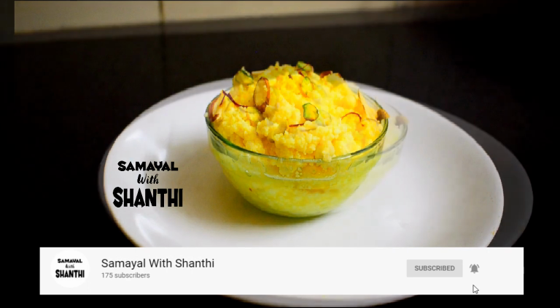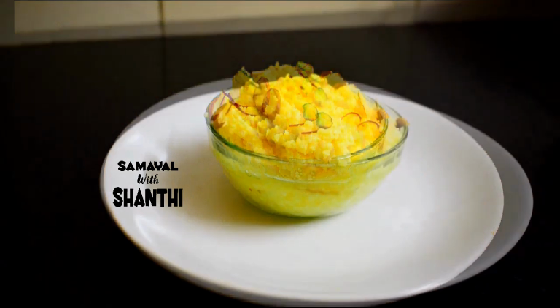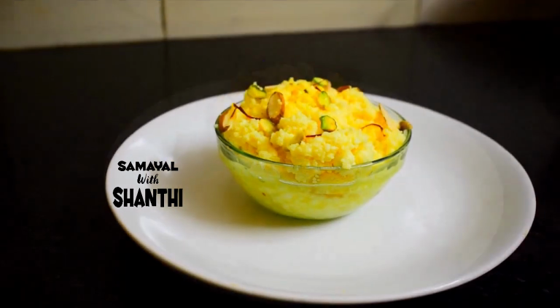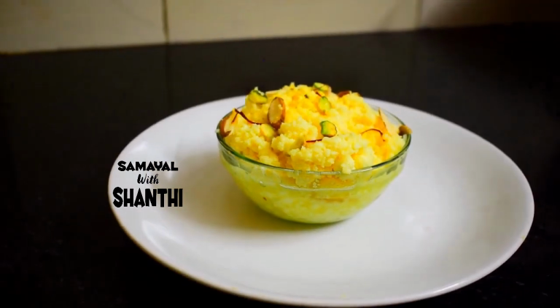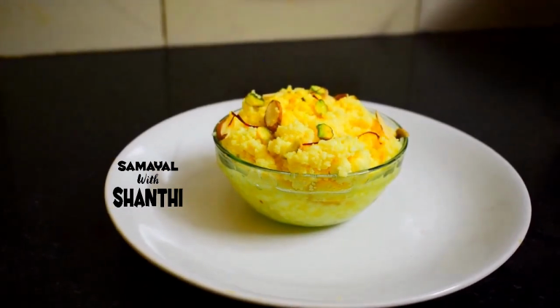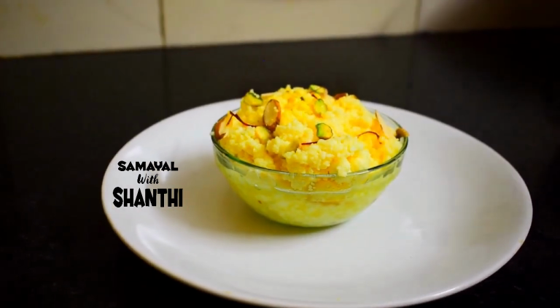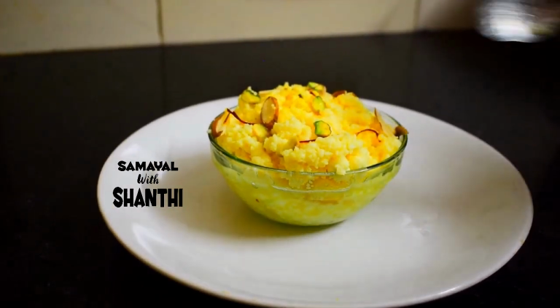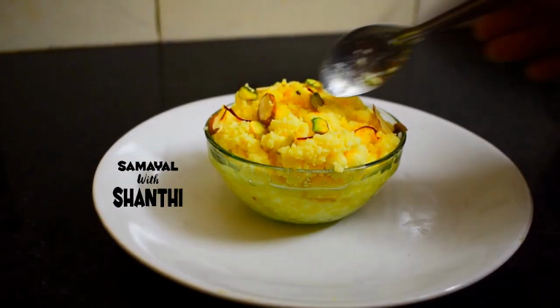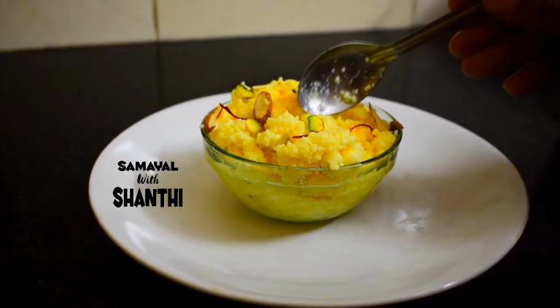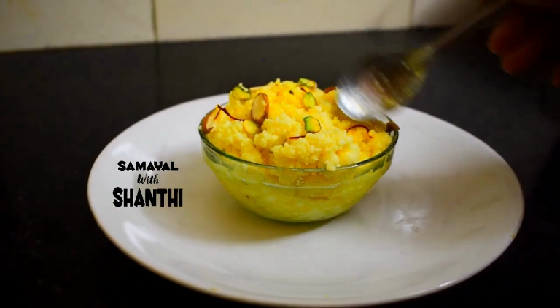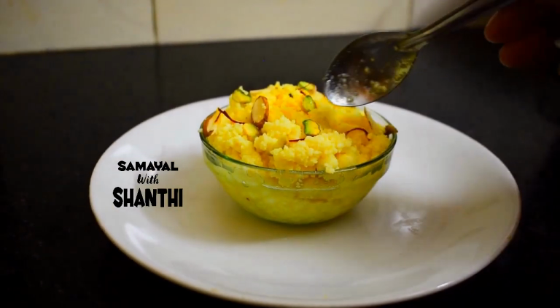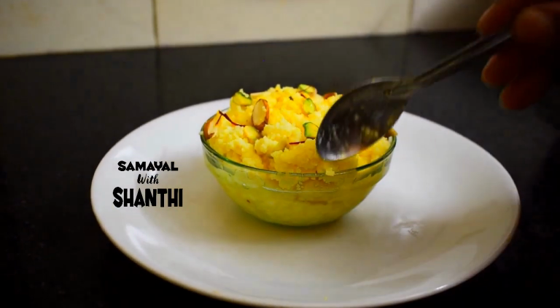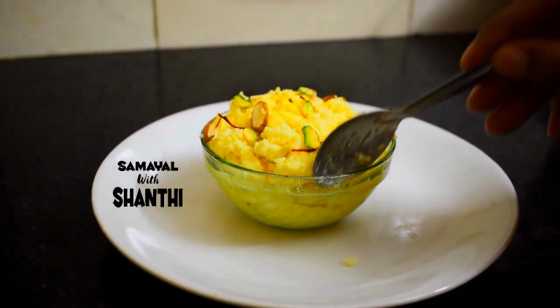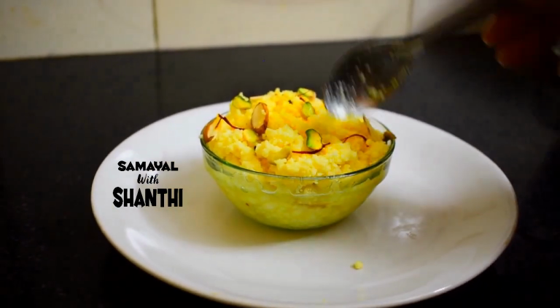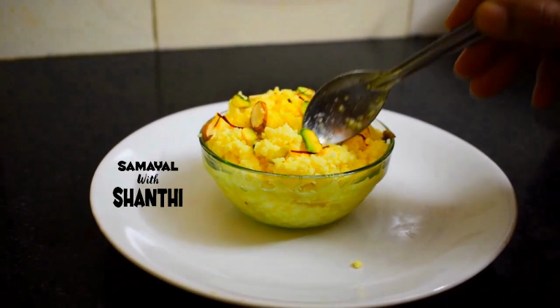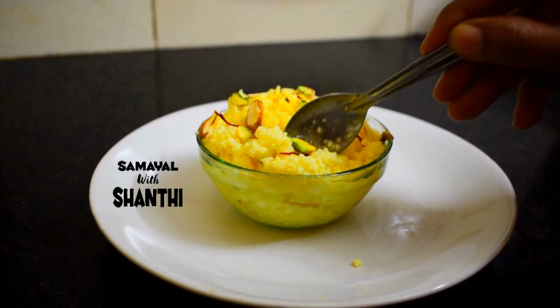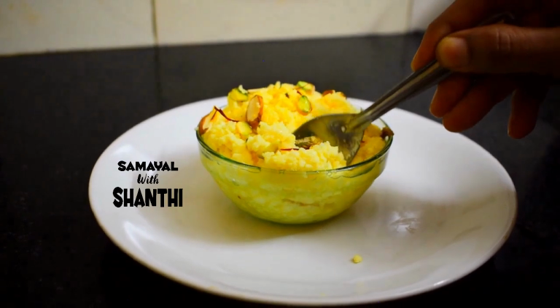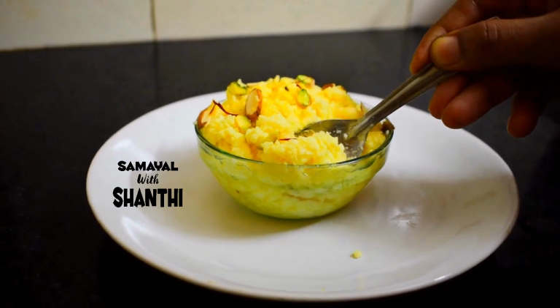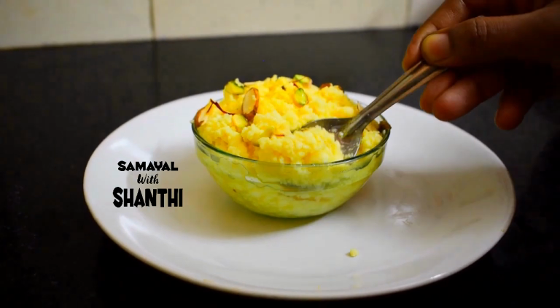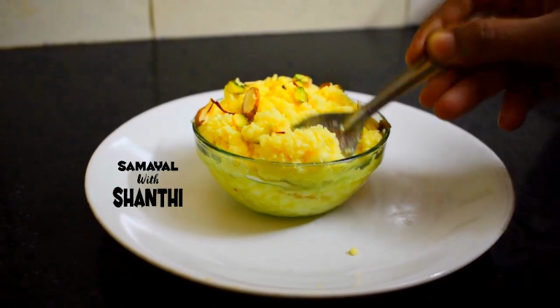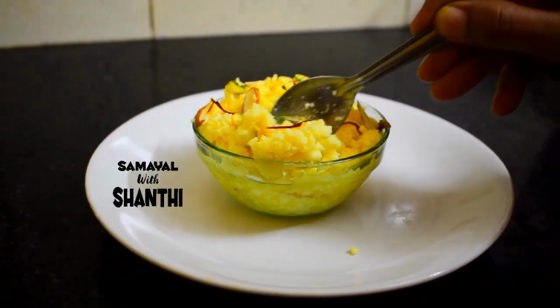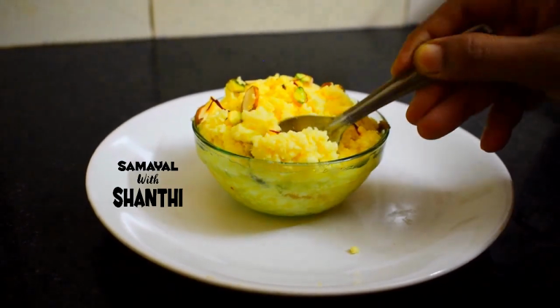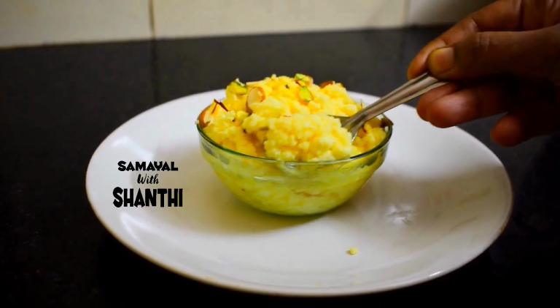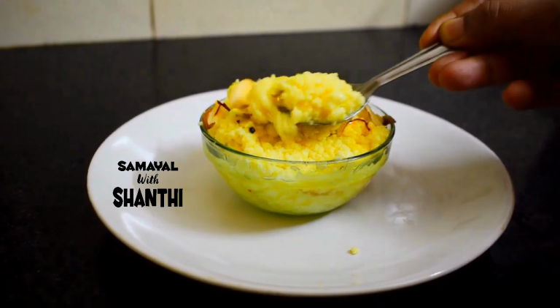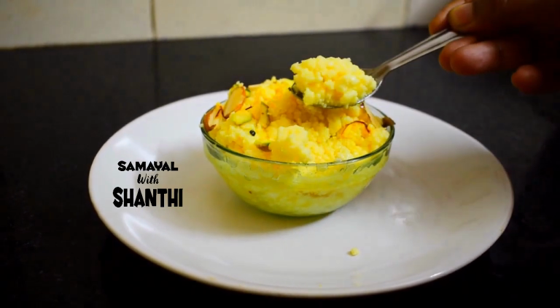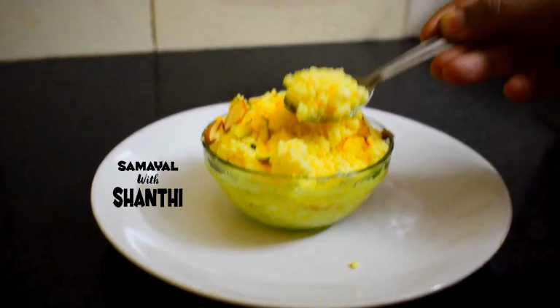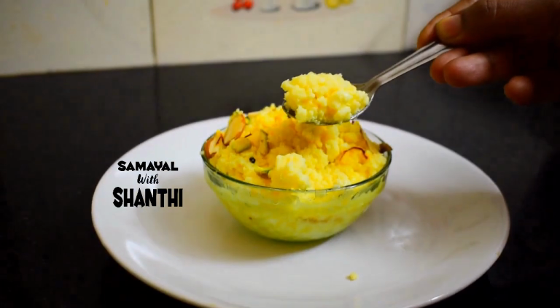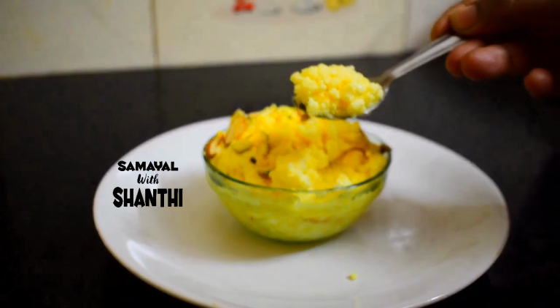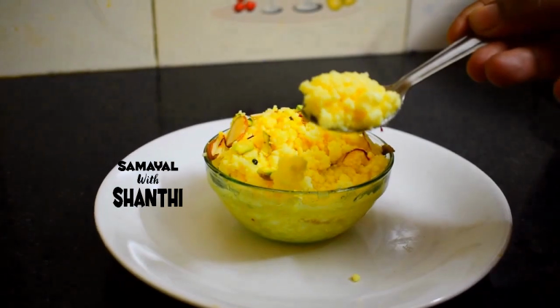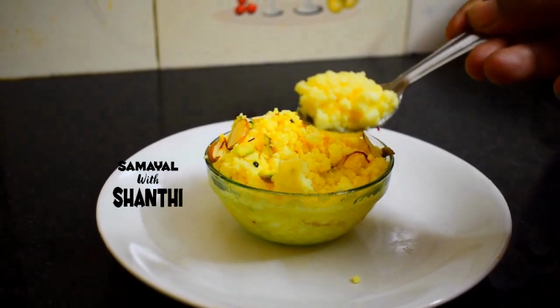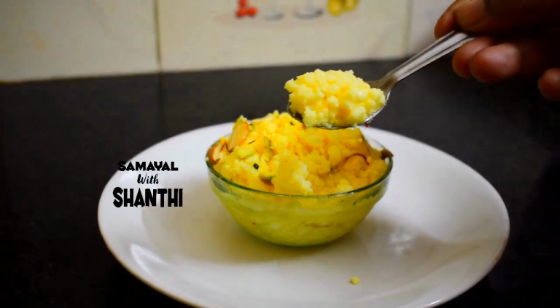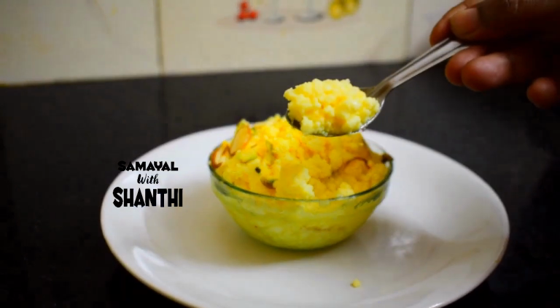We will do a simple recipe. See how to make it easier. I am sure you can make it. The dish will be made so you can make it easily.